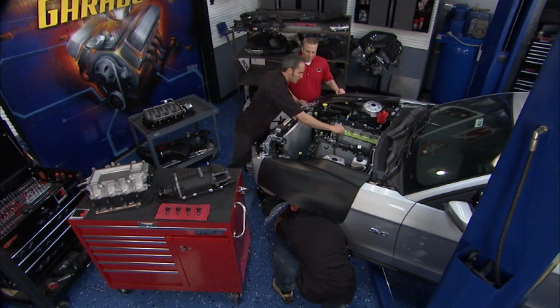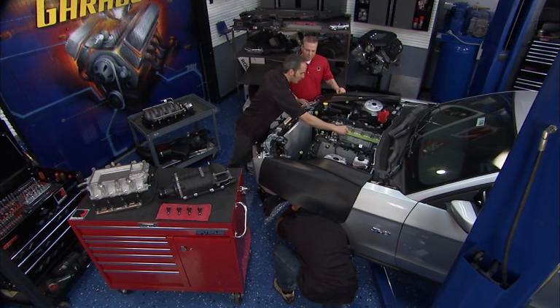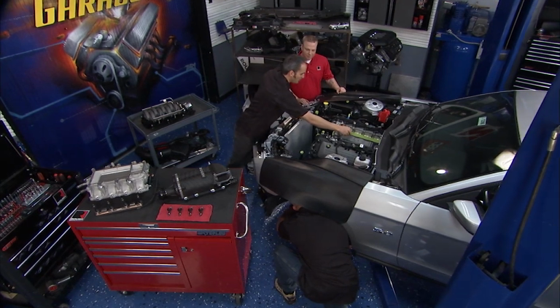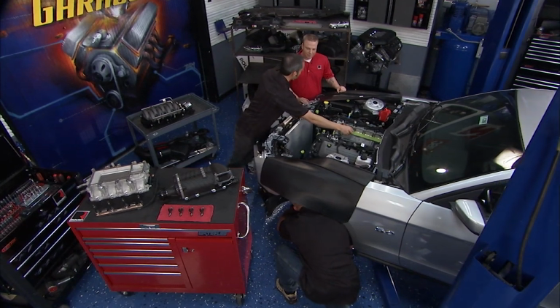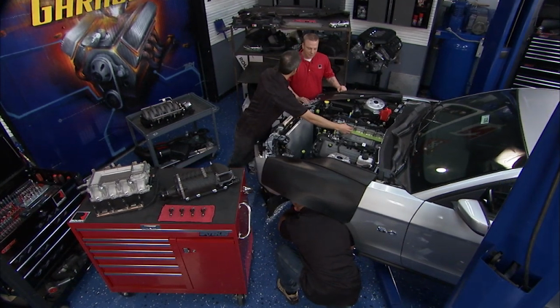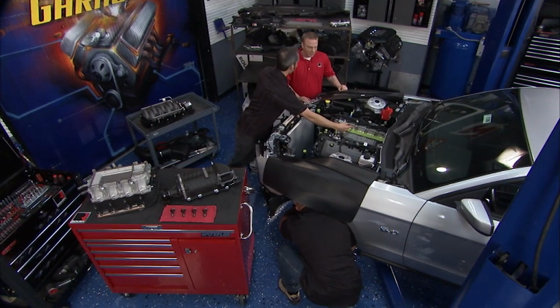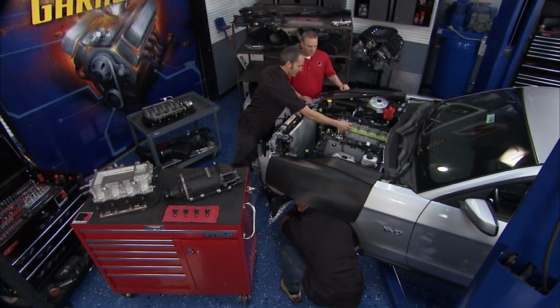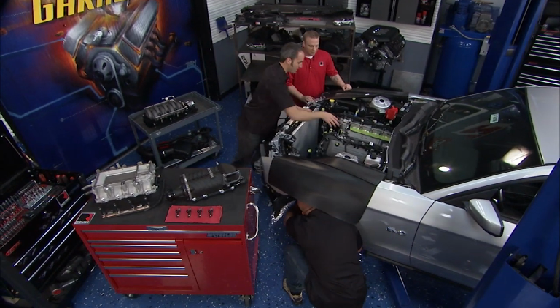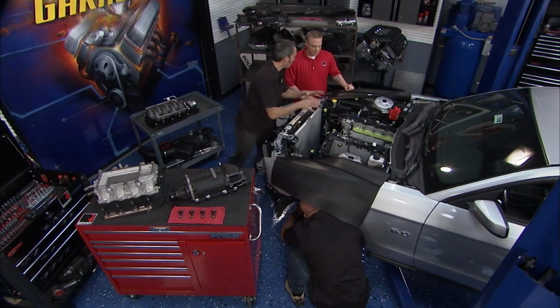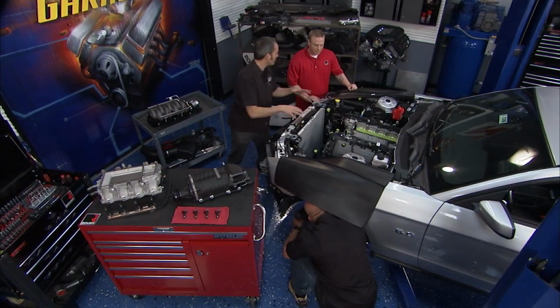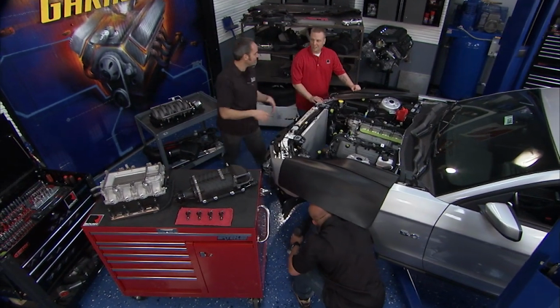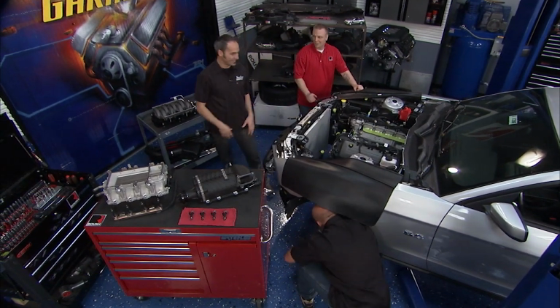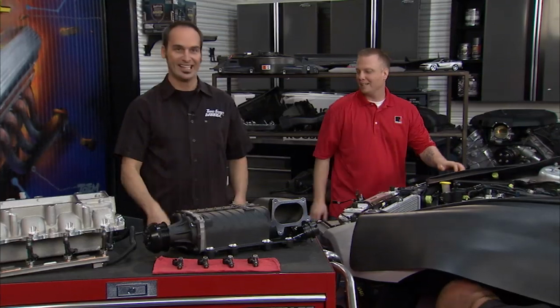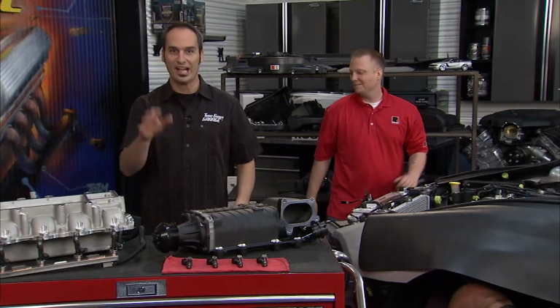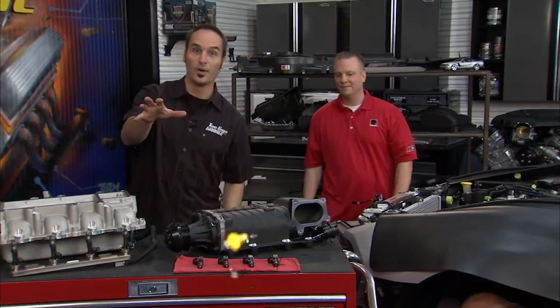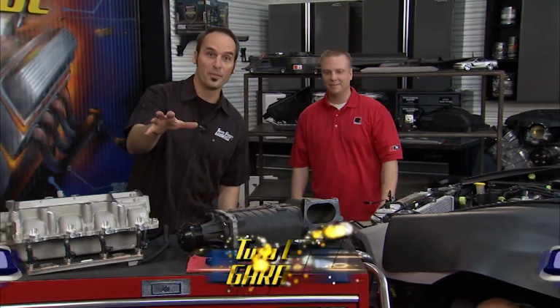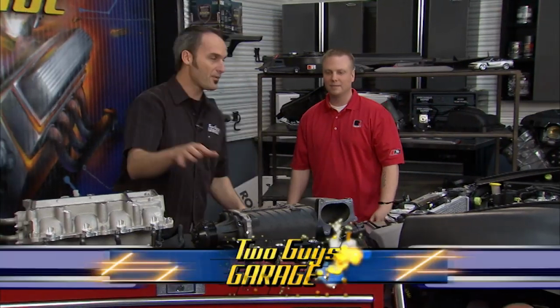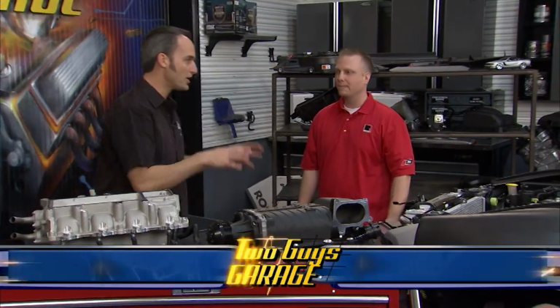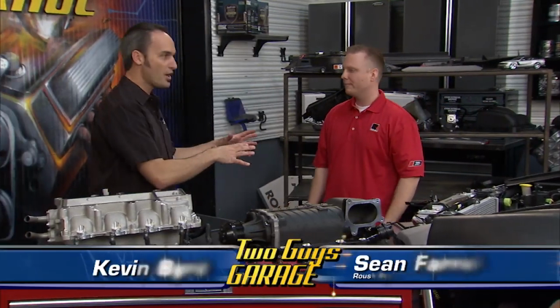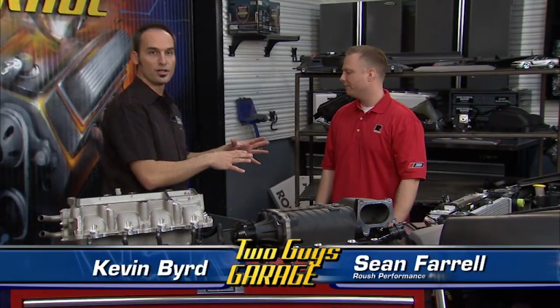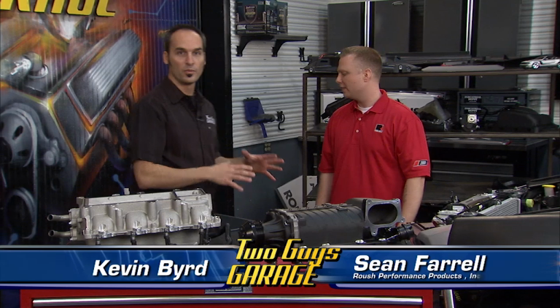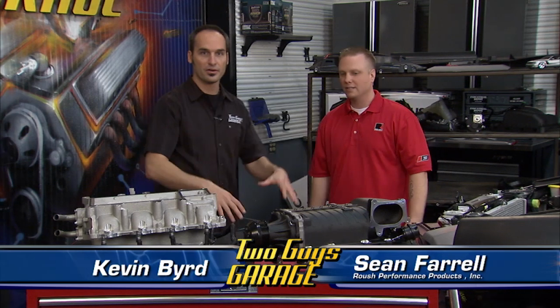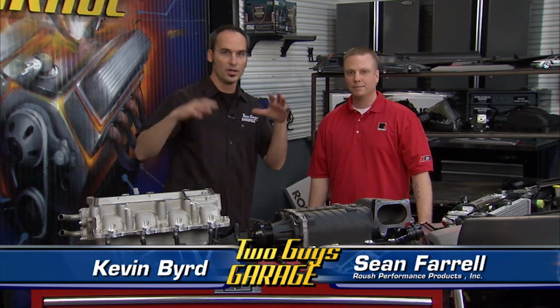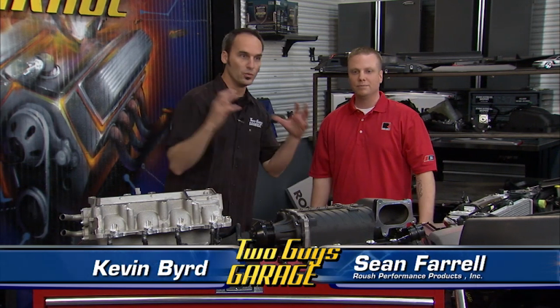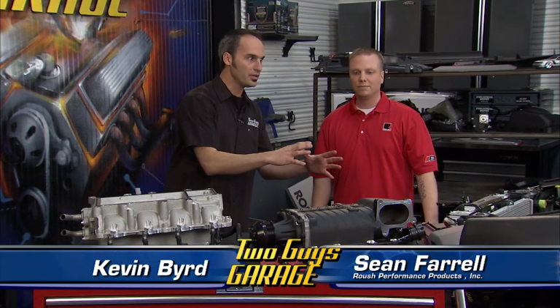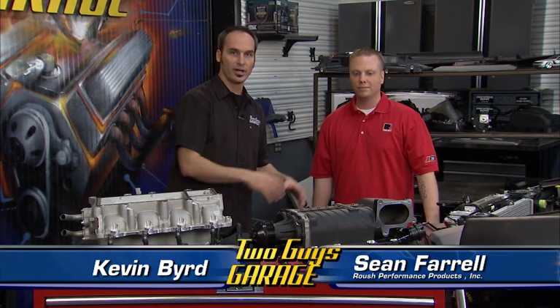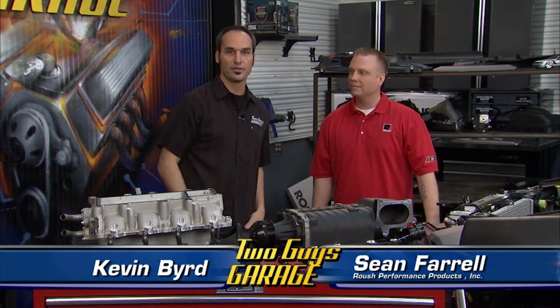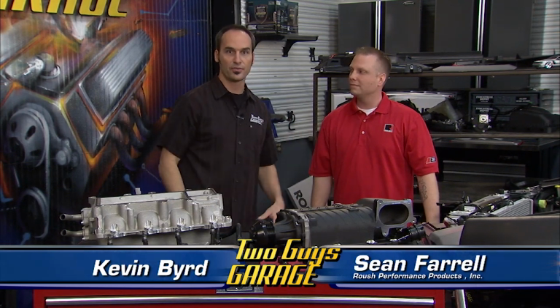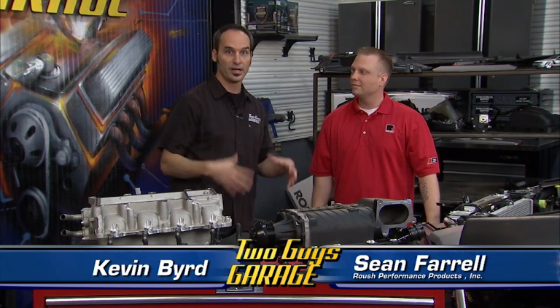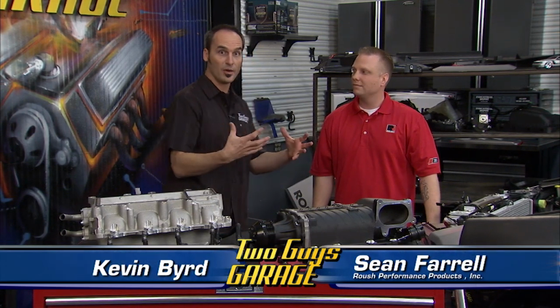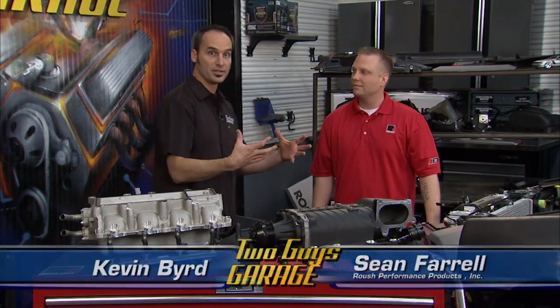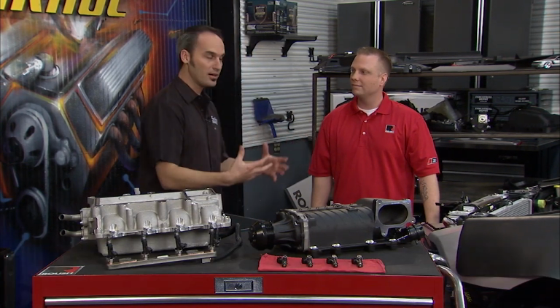I am so ready to peel this tape back and get that blower on there. Yeah, I can't wait. Alright, welcome back. We've got Sean here from Roush really cranking out this front end and helping us out.